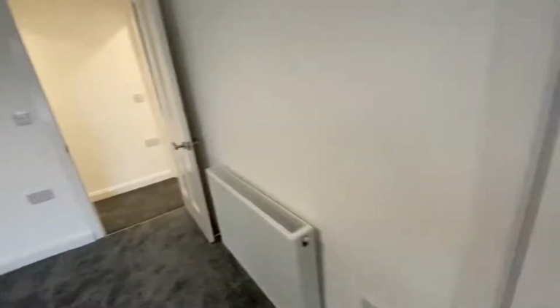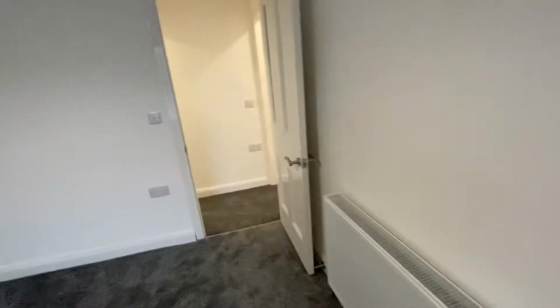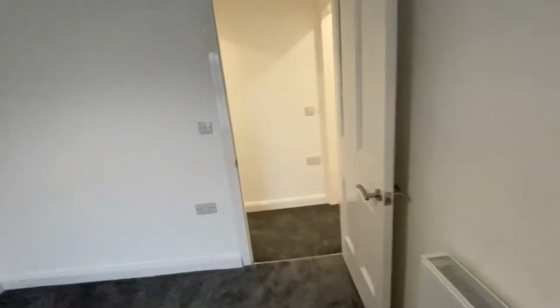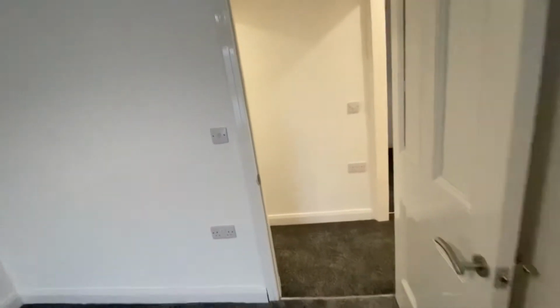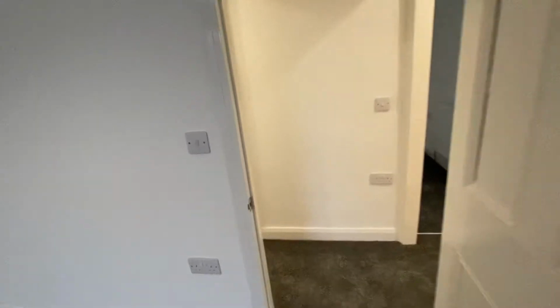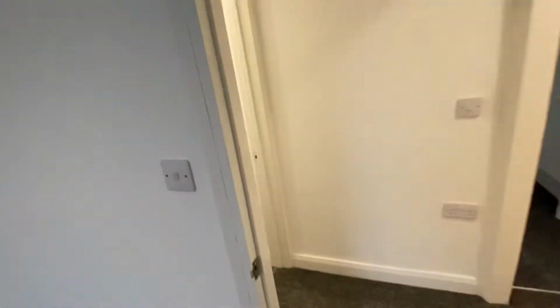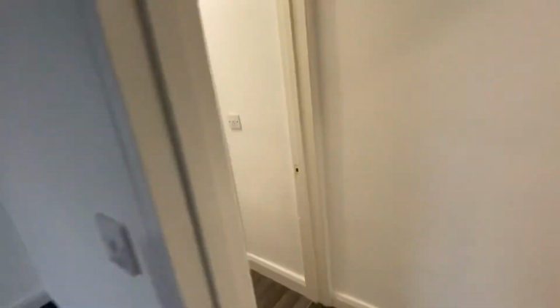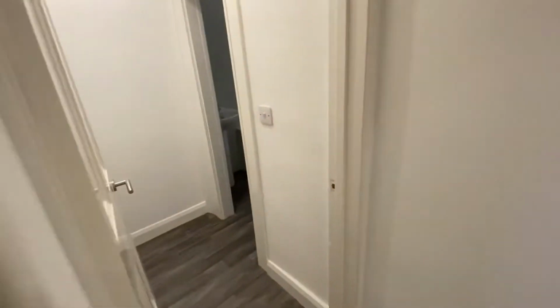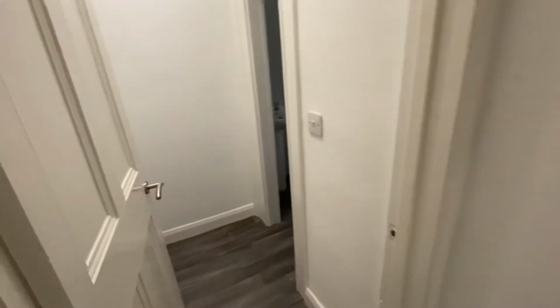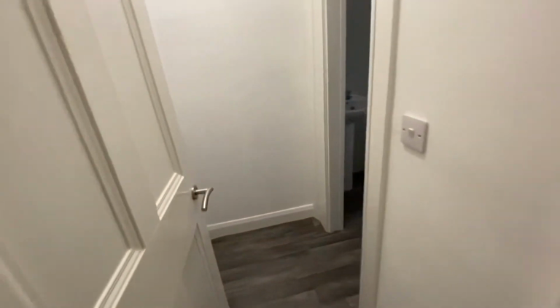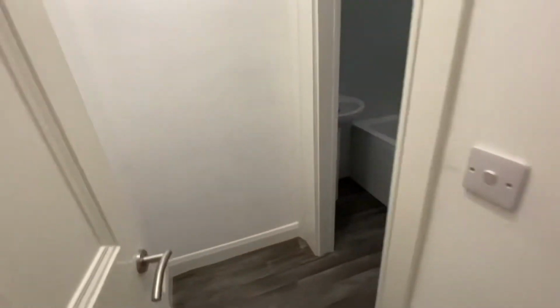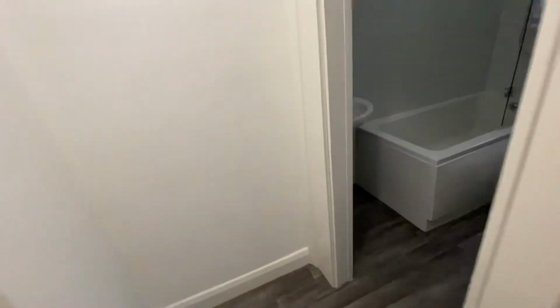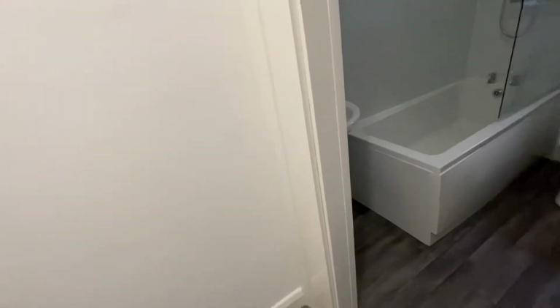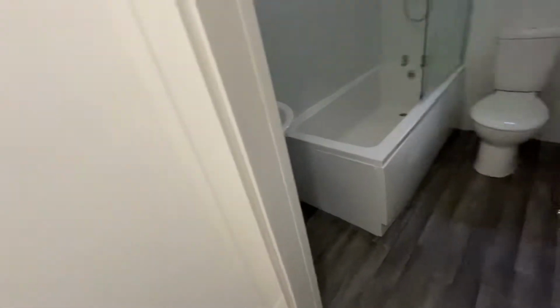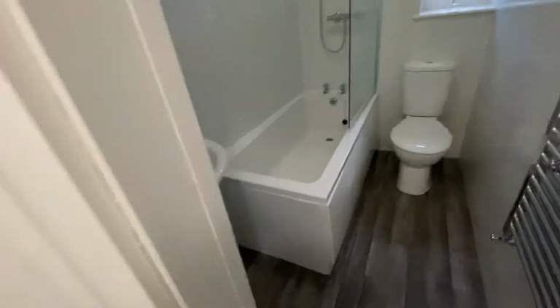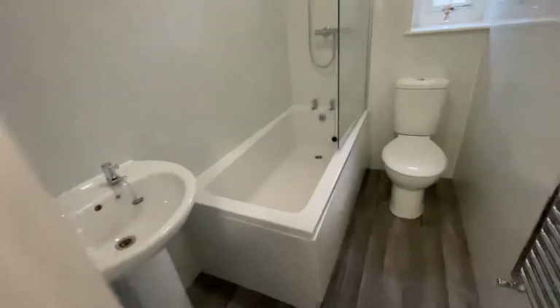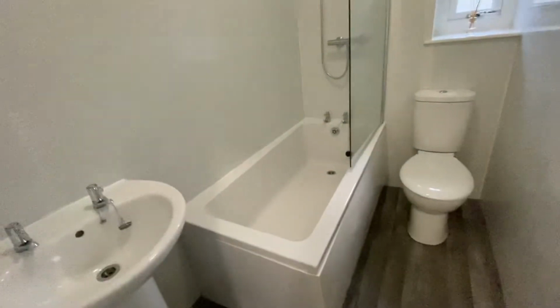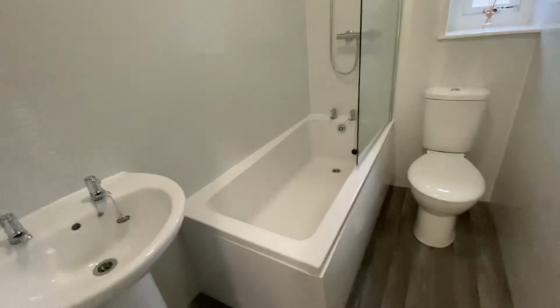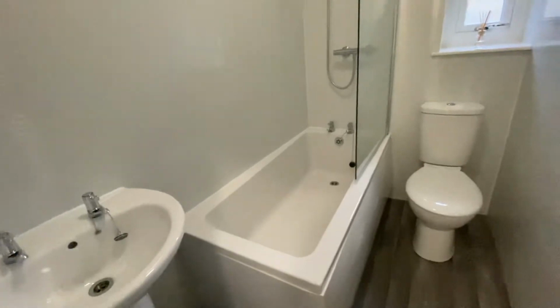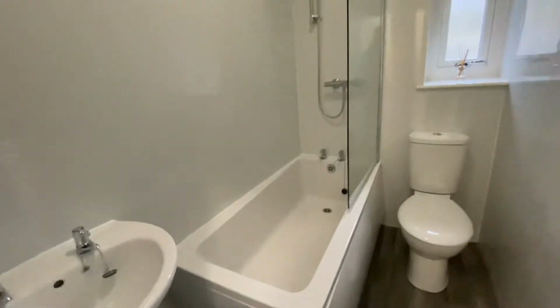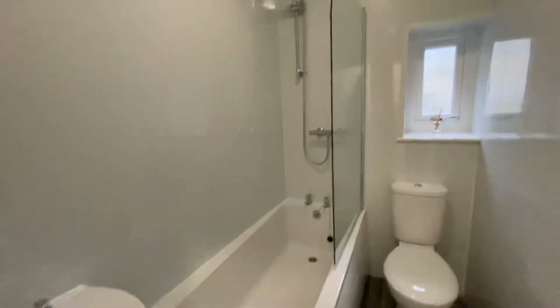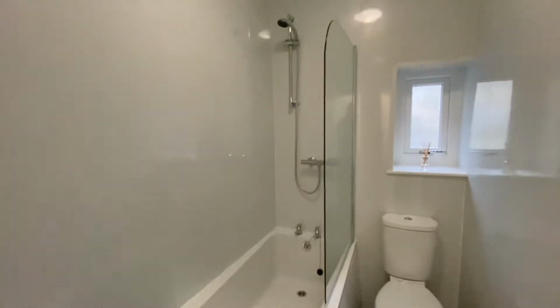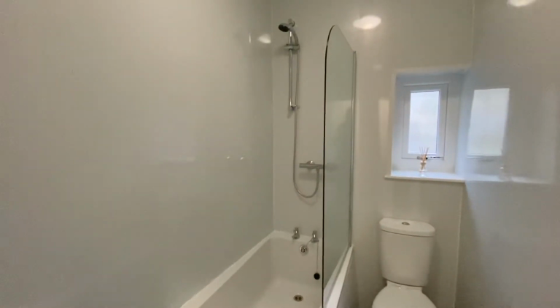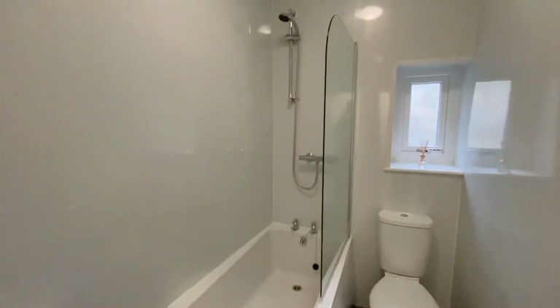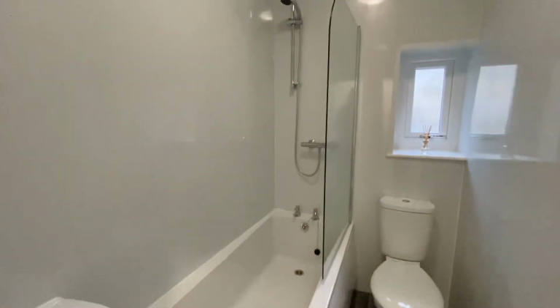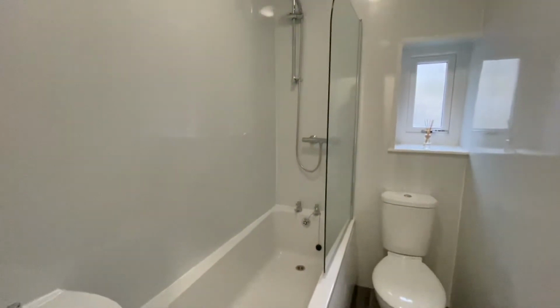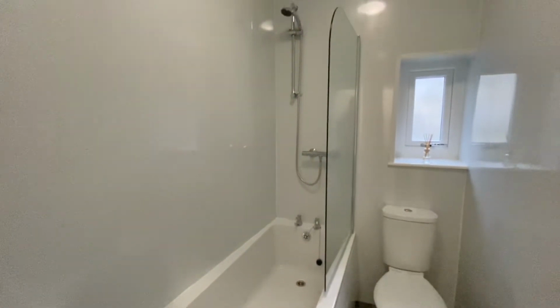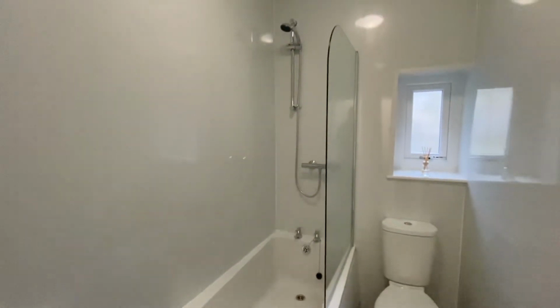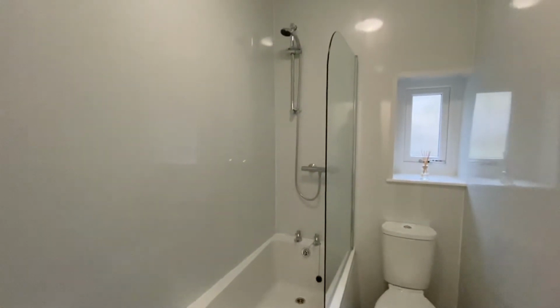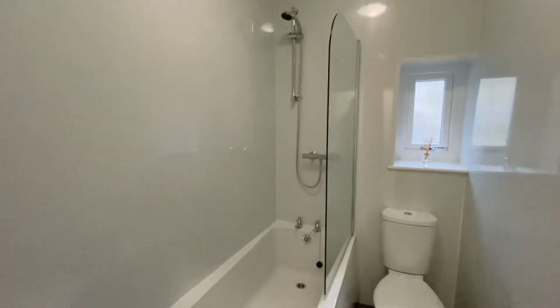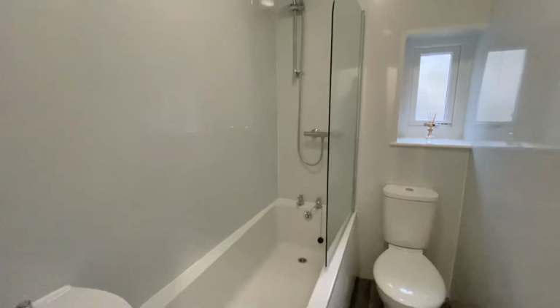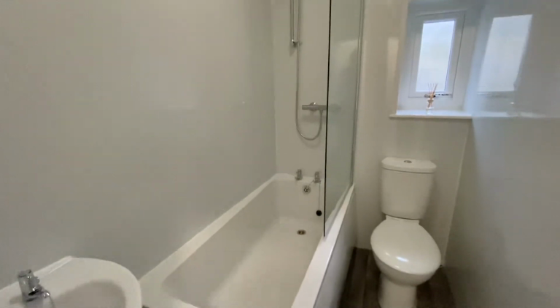Last but not least we've got the refurbished bathroom. You've got your three-piece suite but you've got the best of both worlds with having a mixer shower over the panelled bath there.